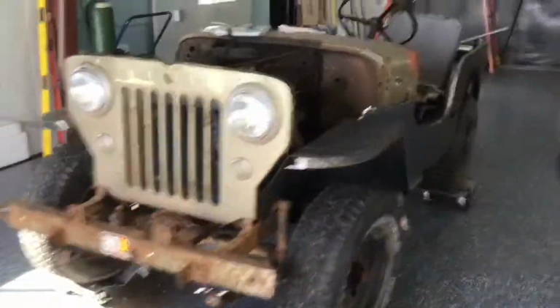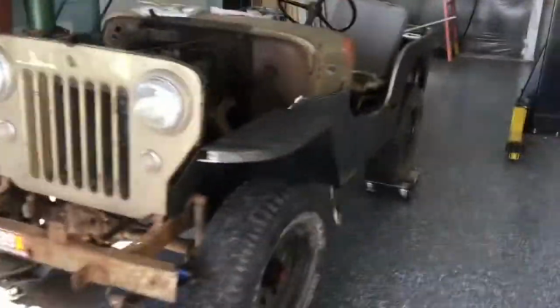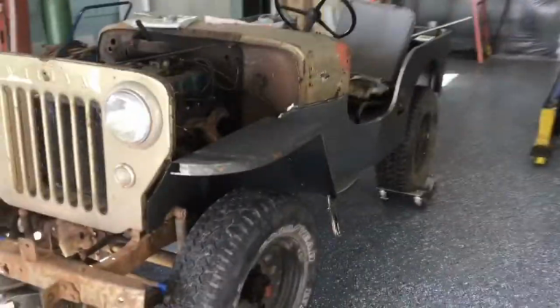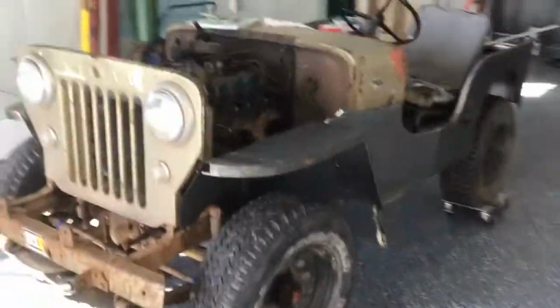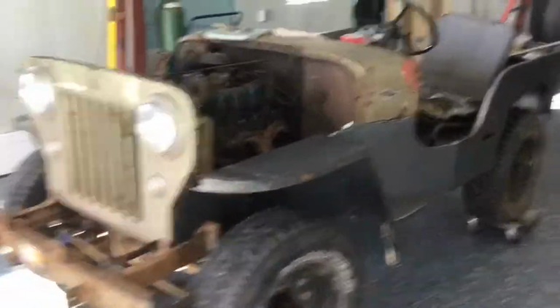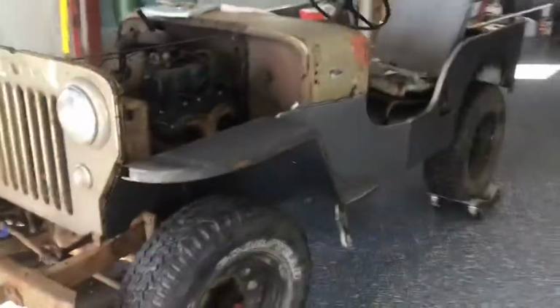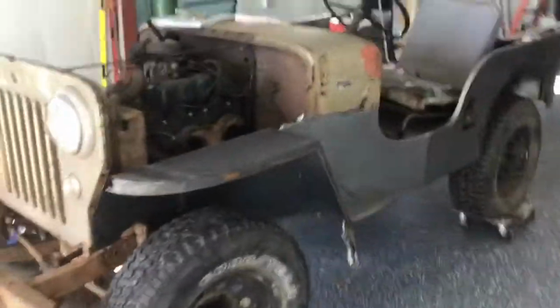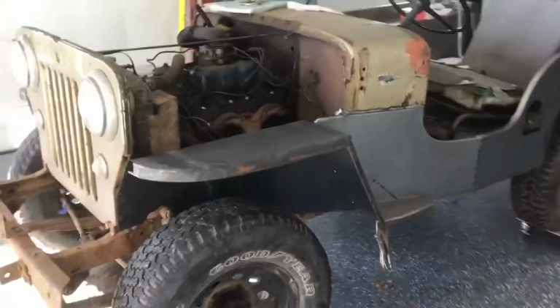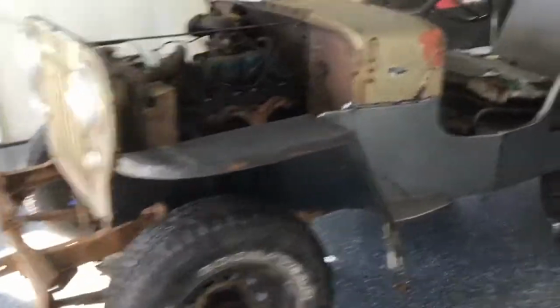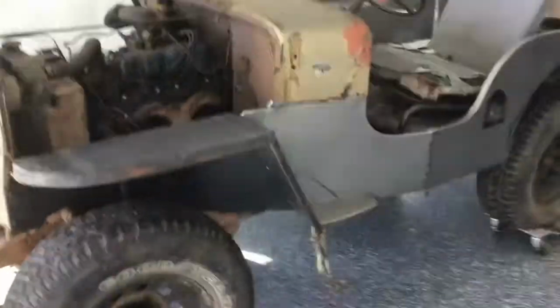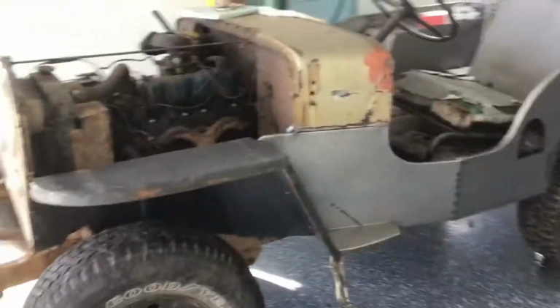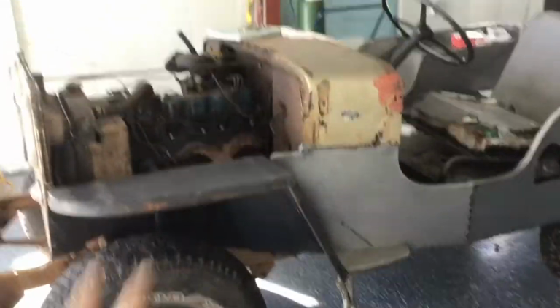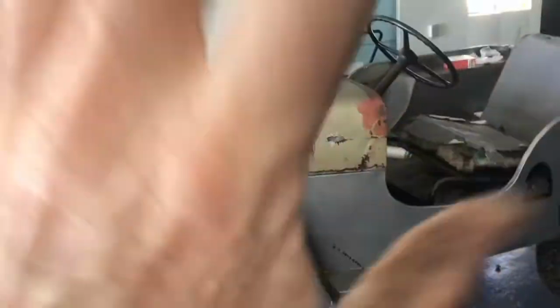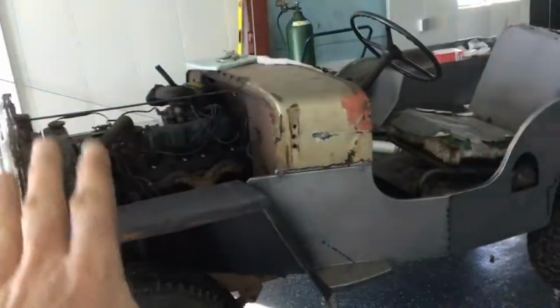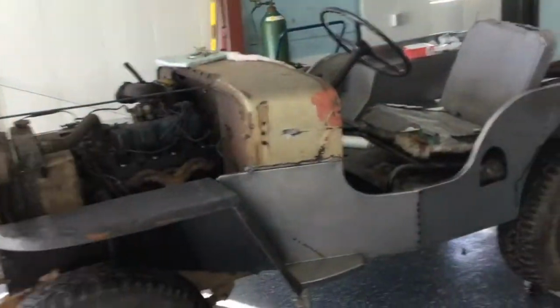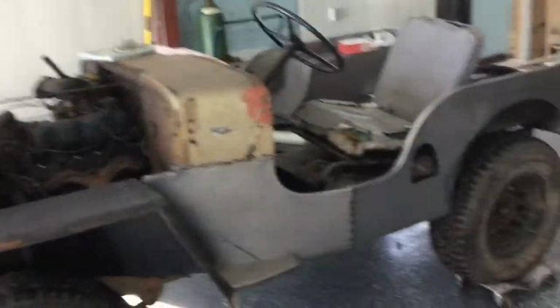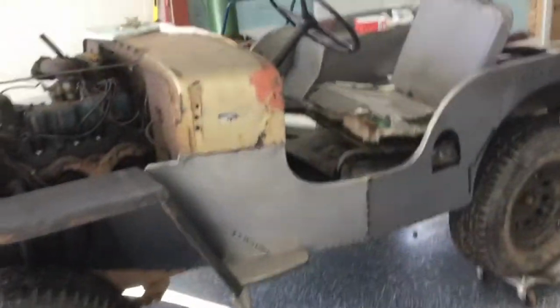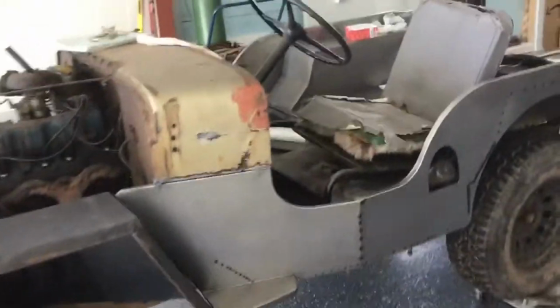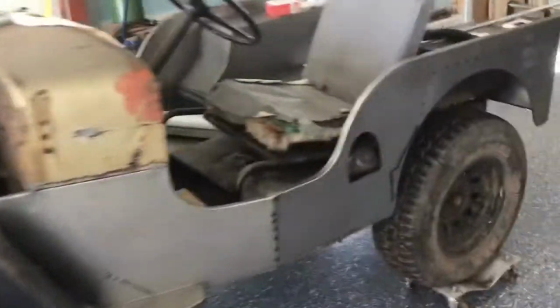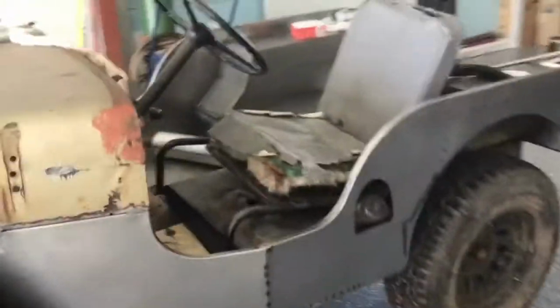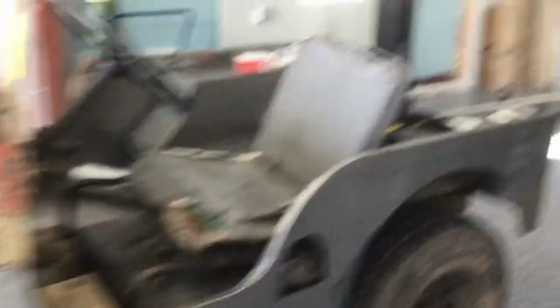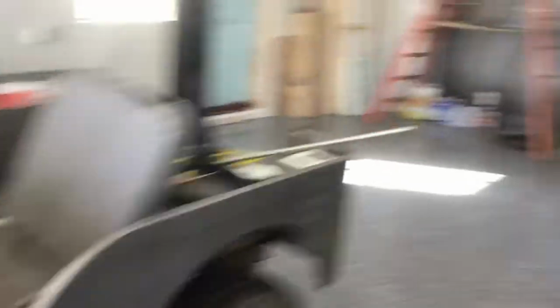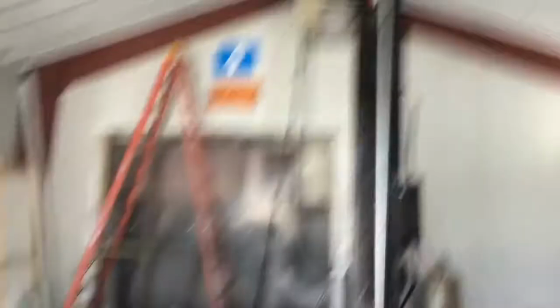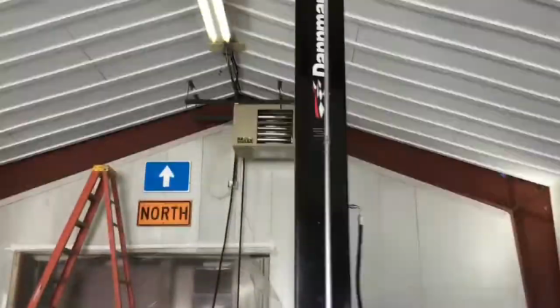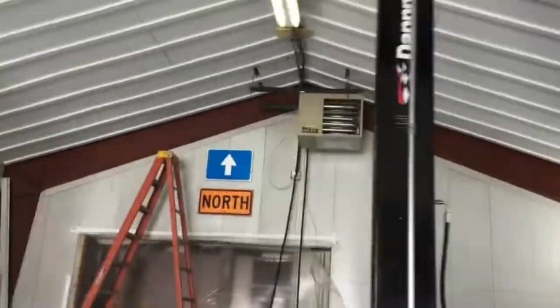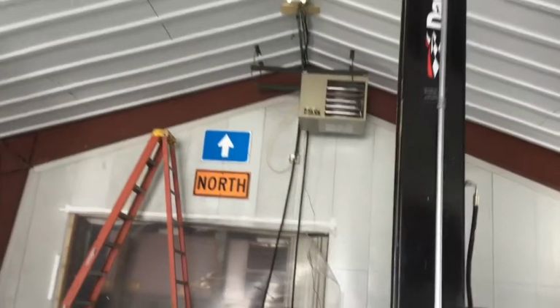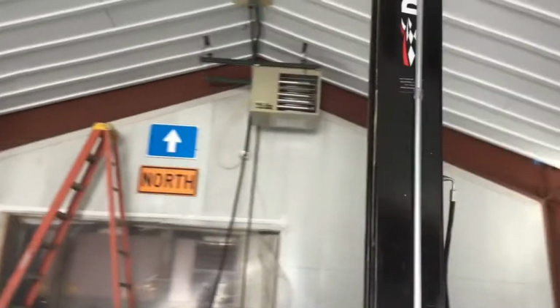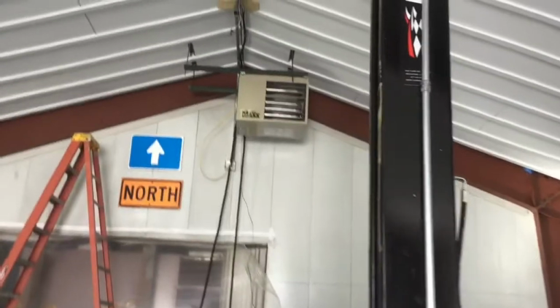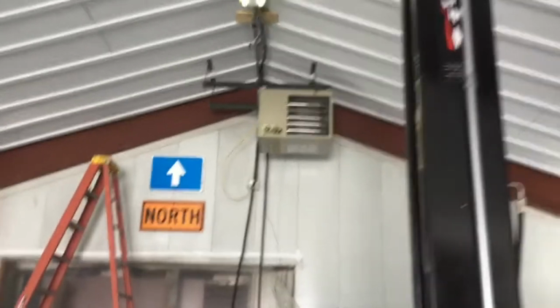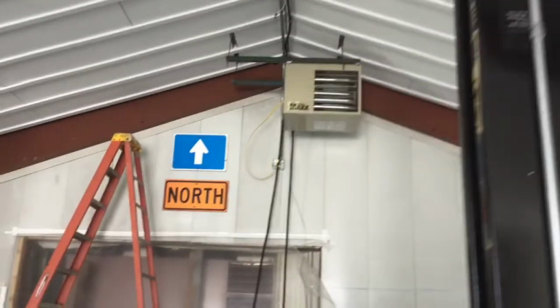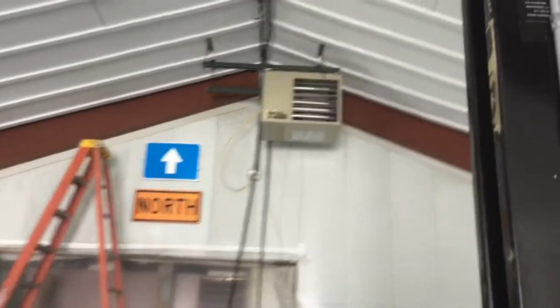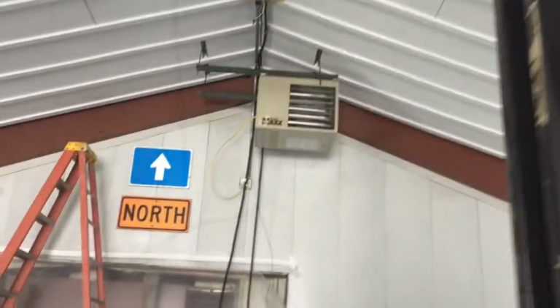No, you silly gooses, we're not gonna work on the Jeep — that project's for another day. Today we're gonna install a new thermostat on the heater.